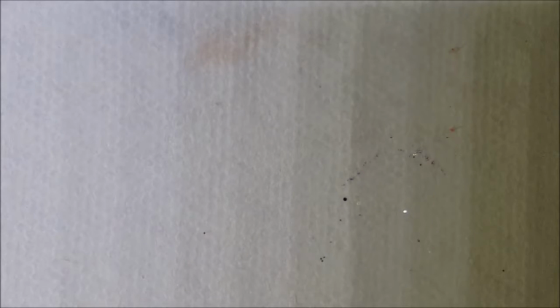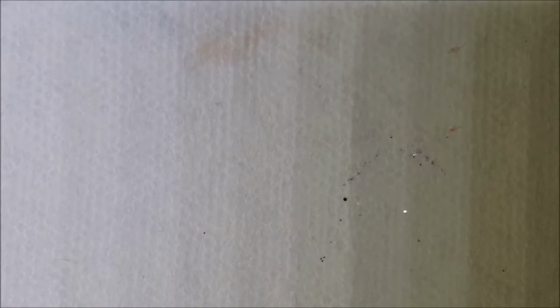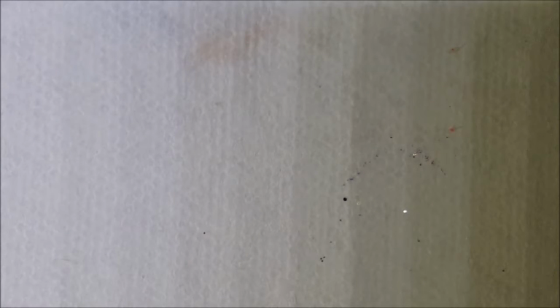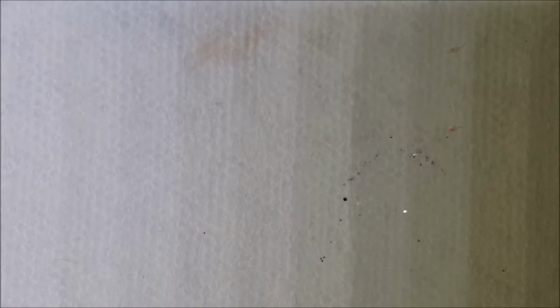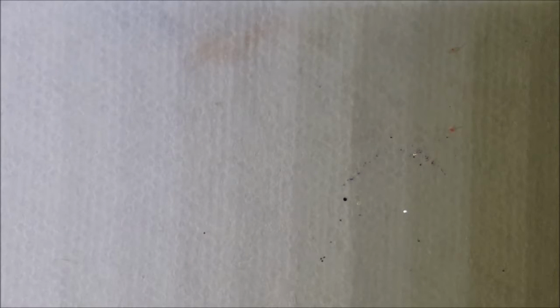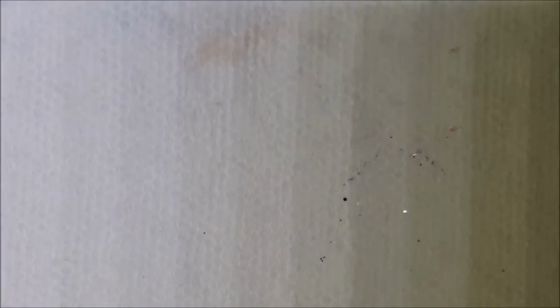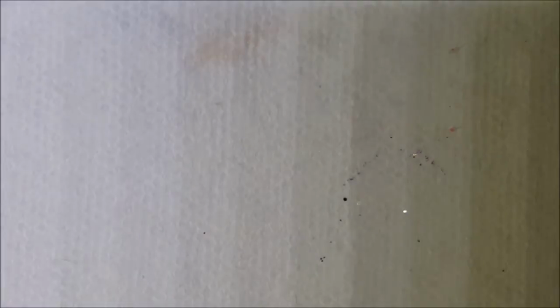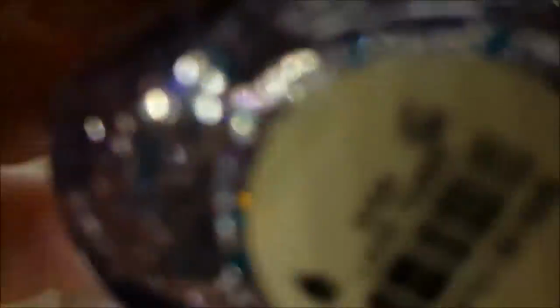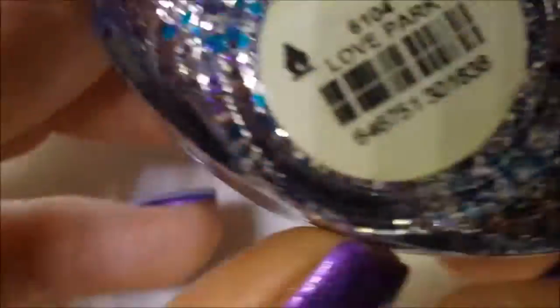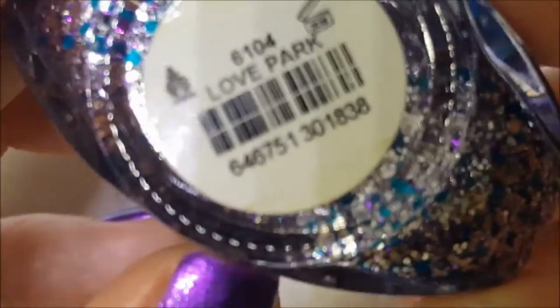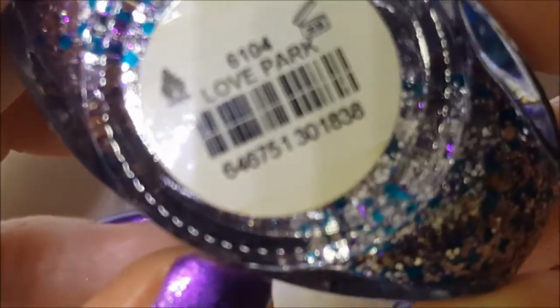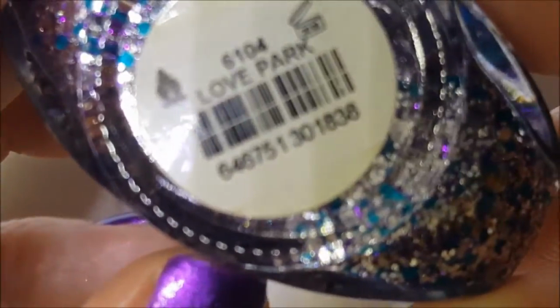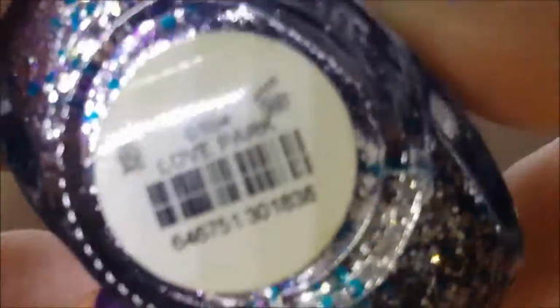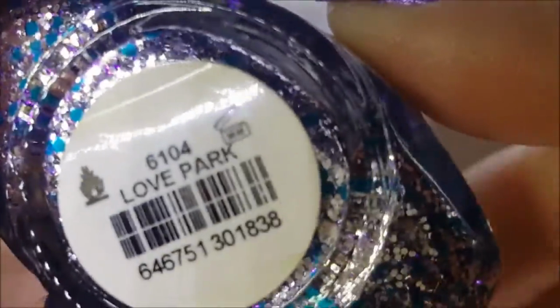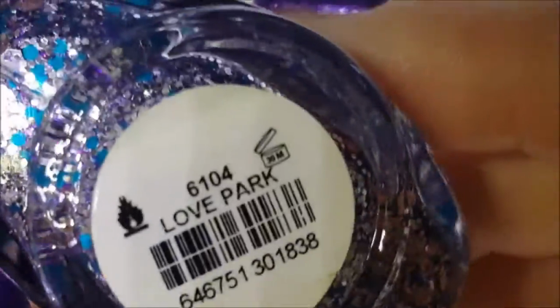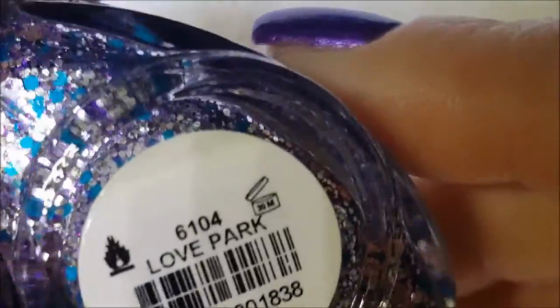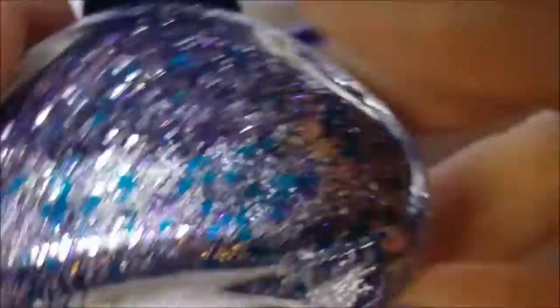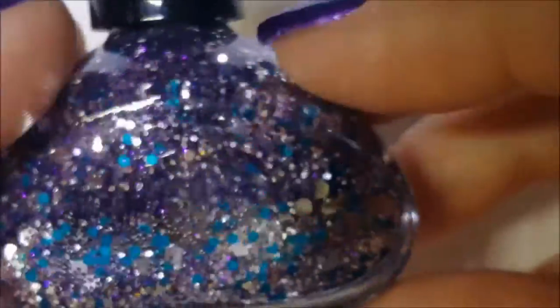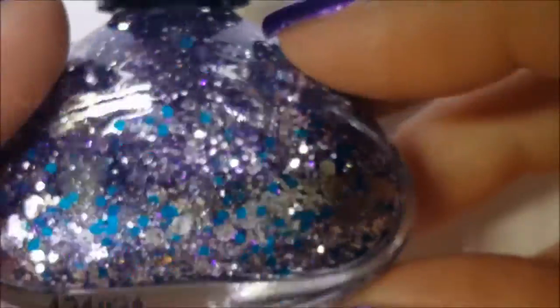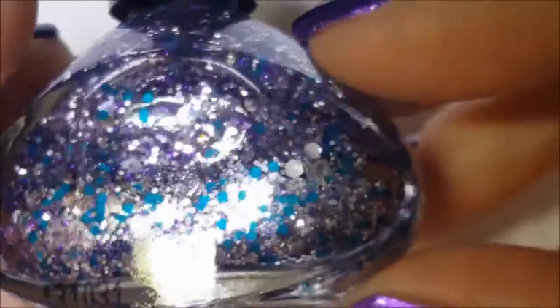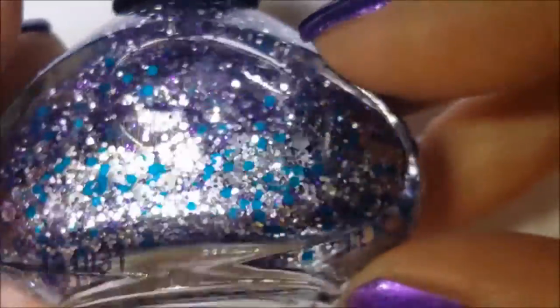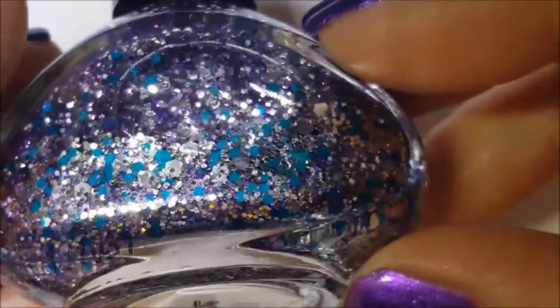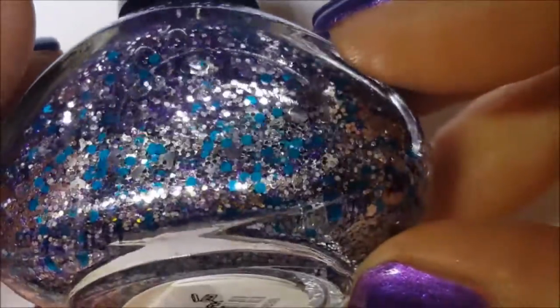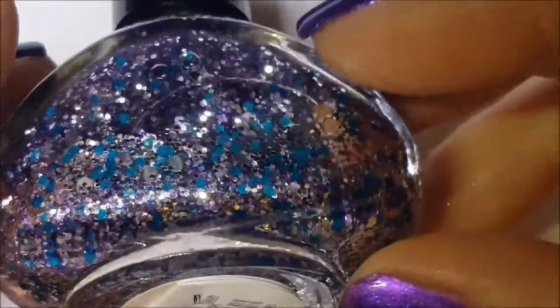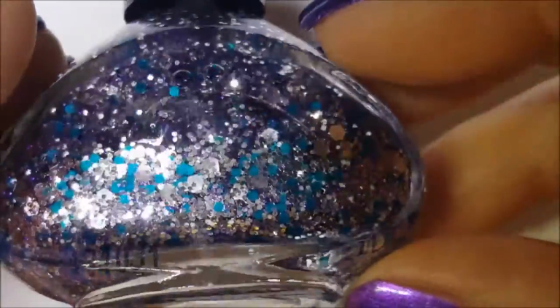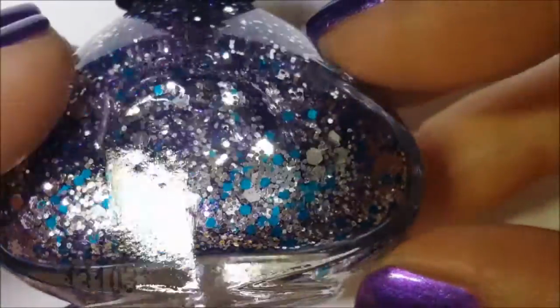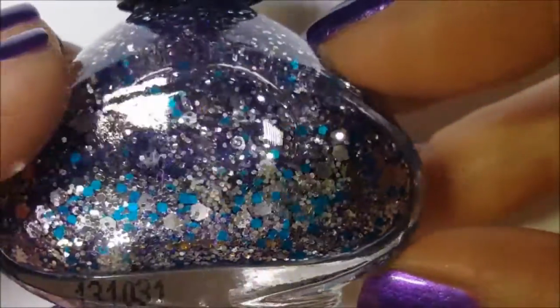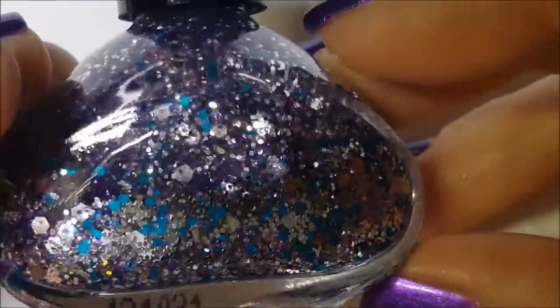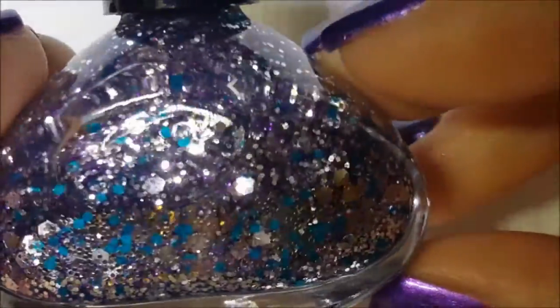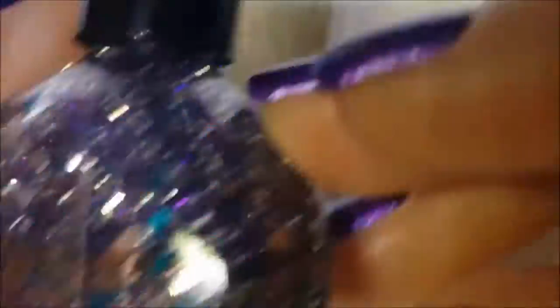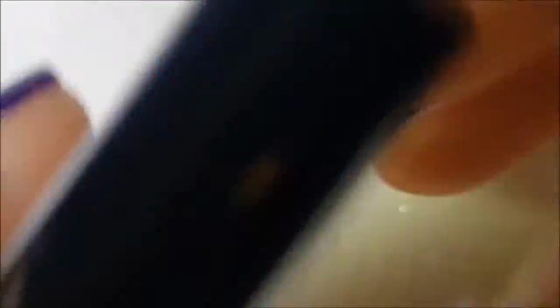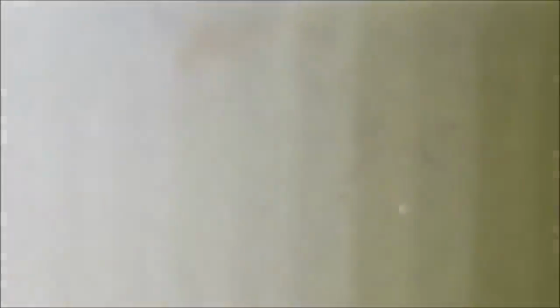This one is called Love Park, and it's a metallic aqua, silver, and purple glitter.